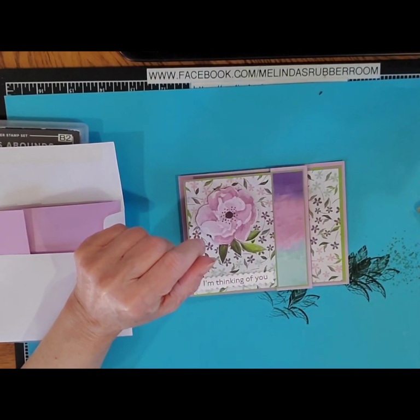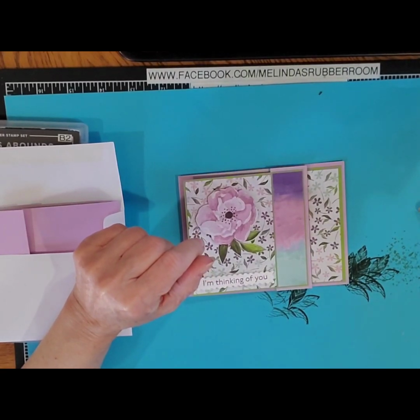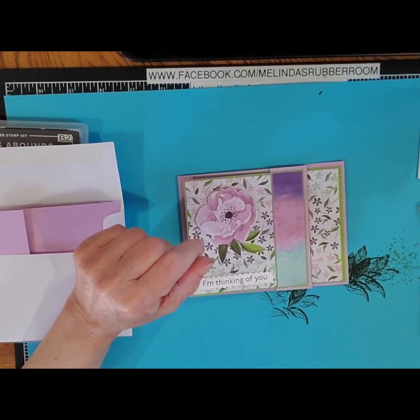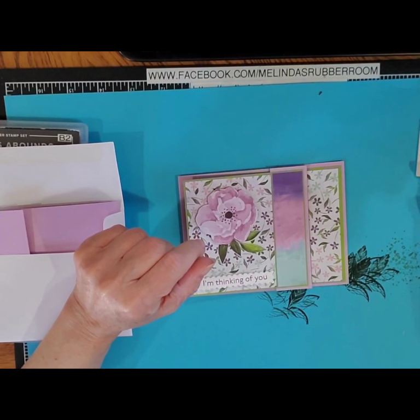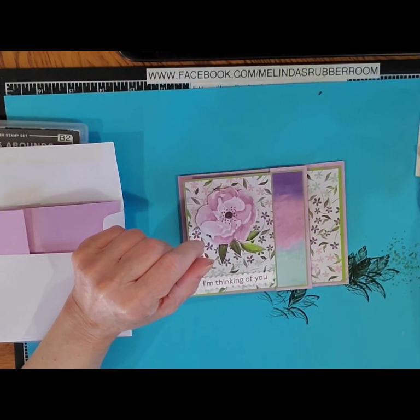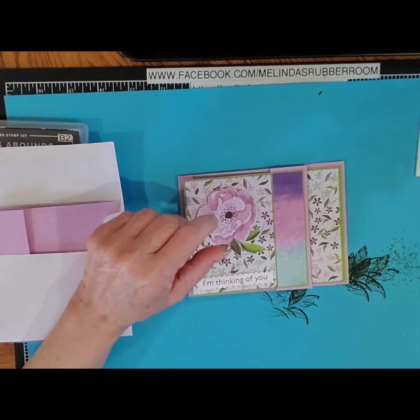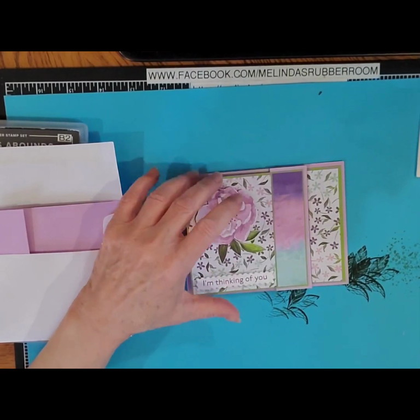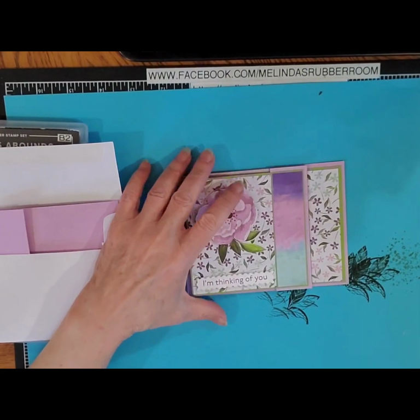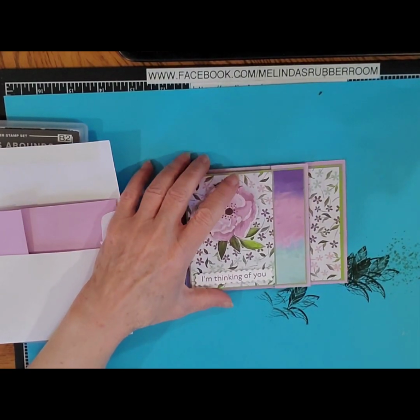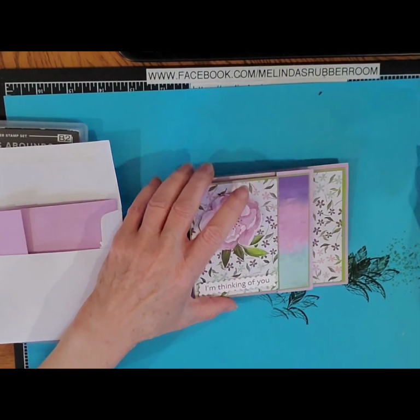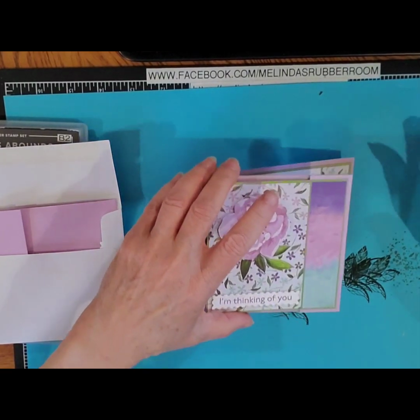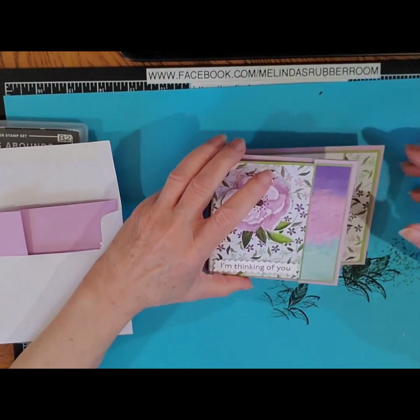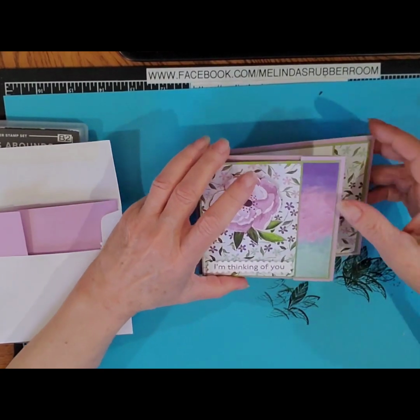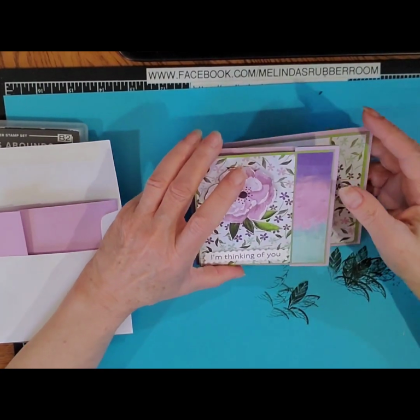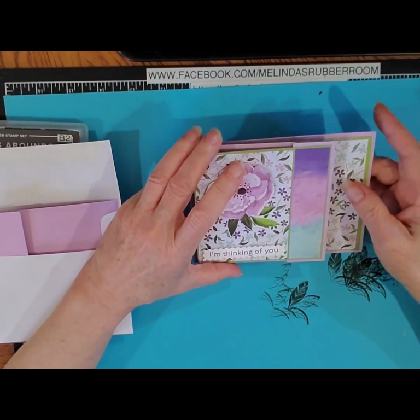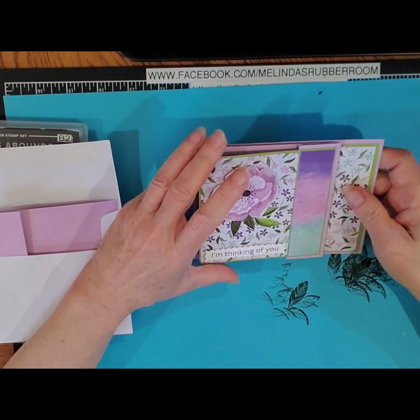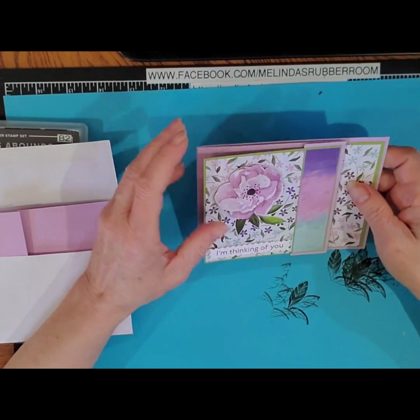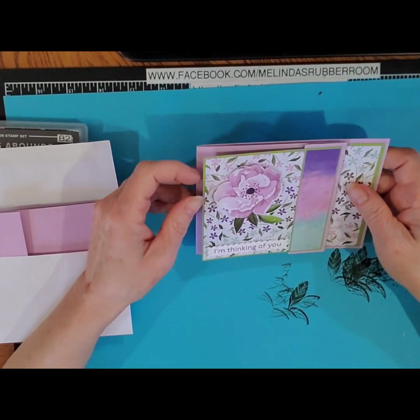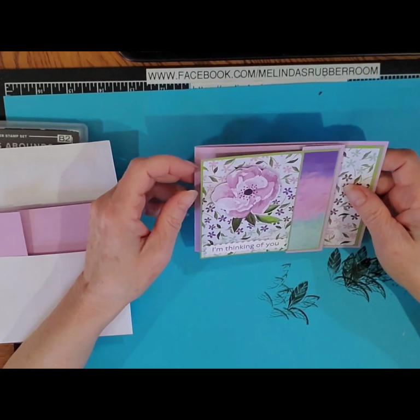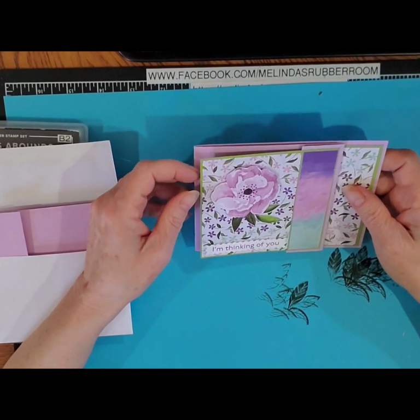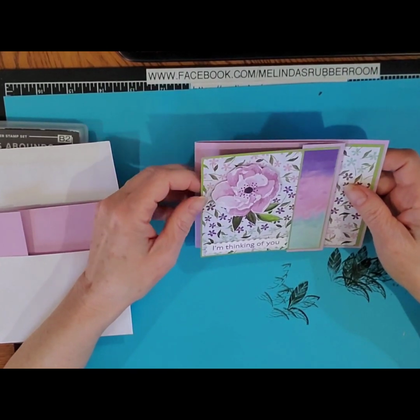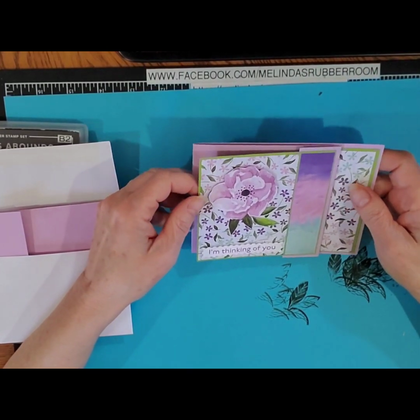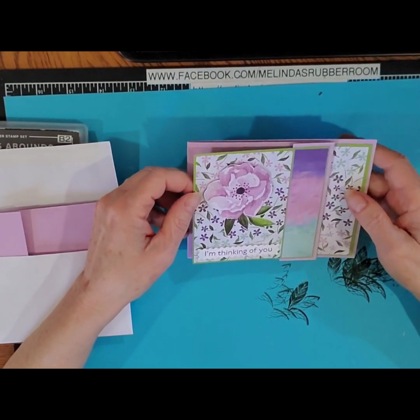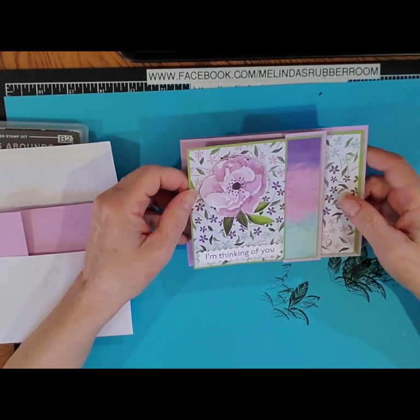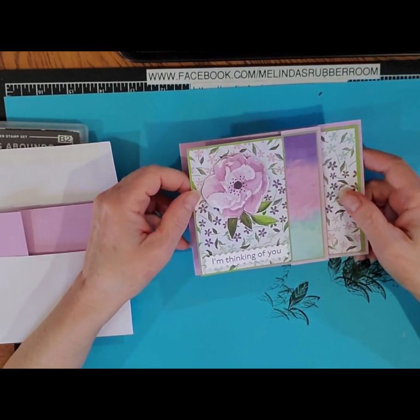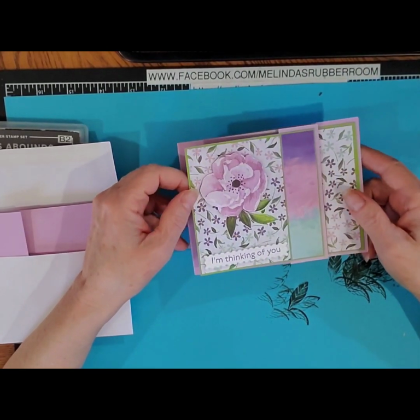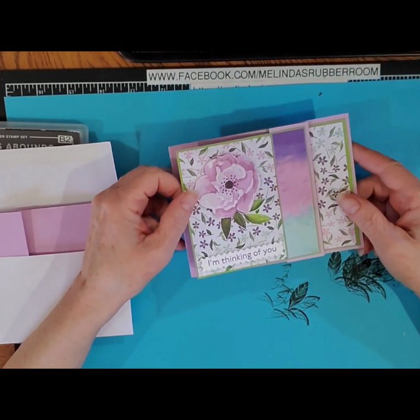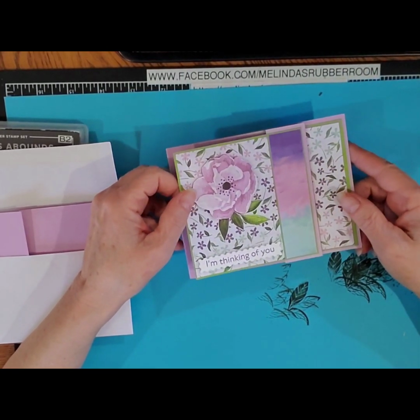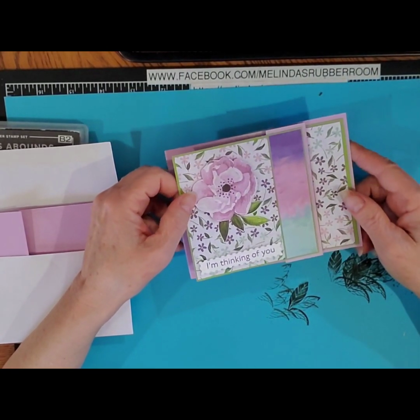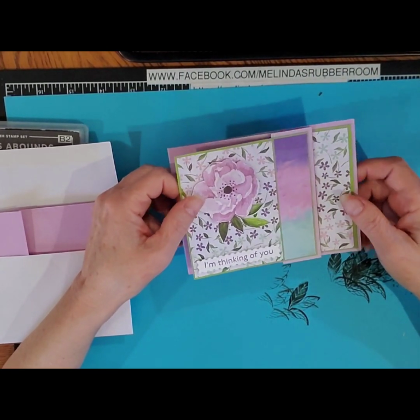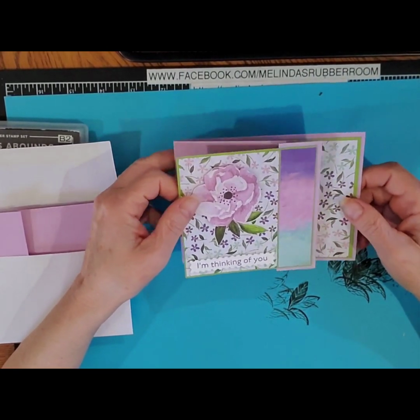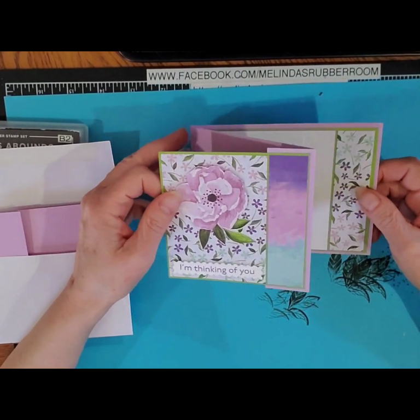Hi friends, thanks for joining me for another tutorial on Melinda's Rubber Room. I'm Melinda Pearson. I'm an independent Stampin' Up! demonstrator and I'm here today to show you how to make this card.